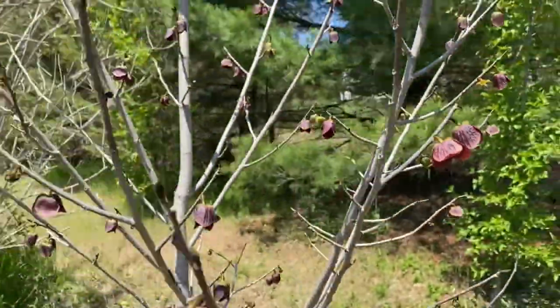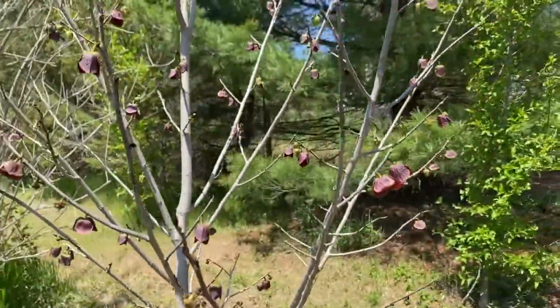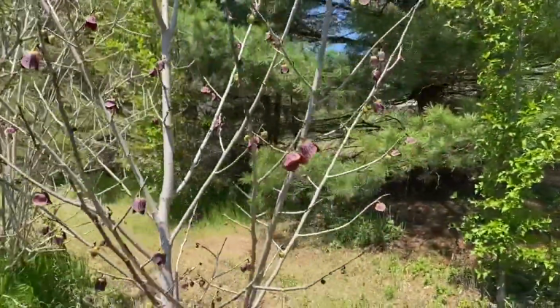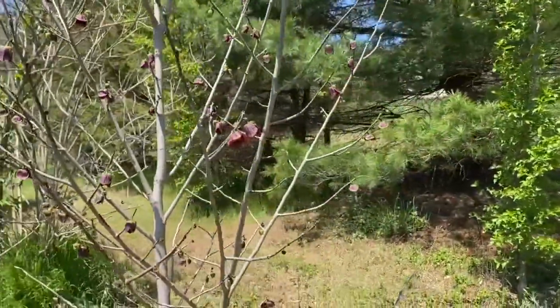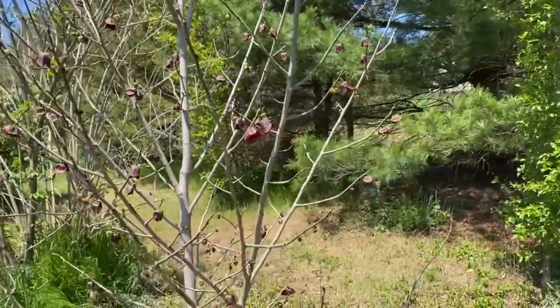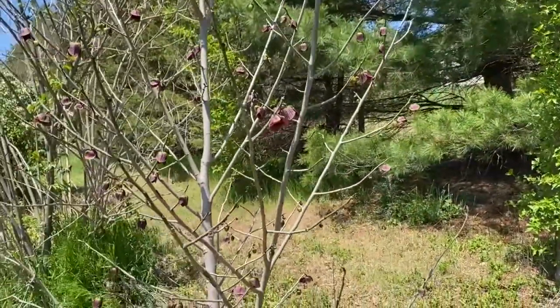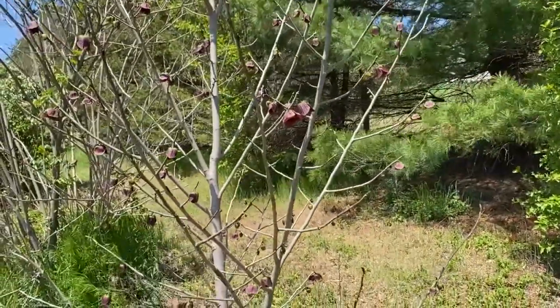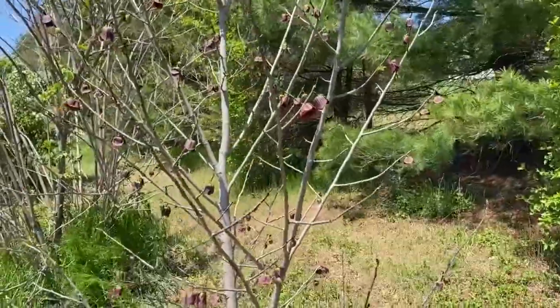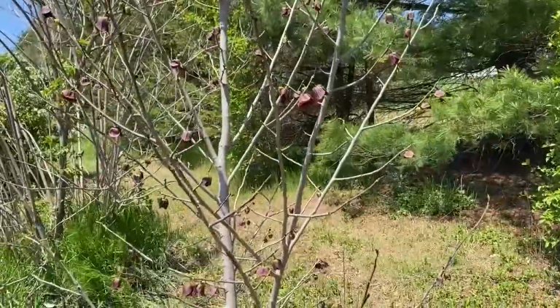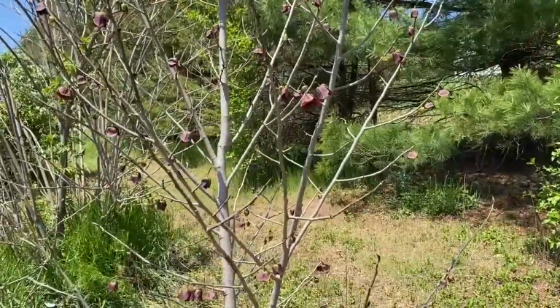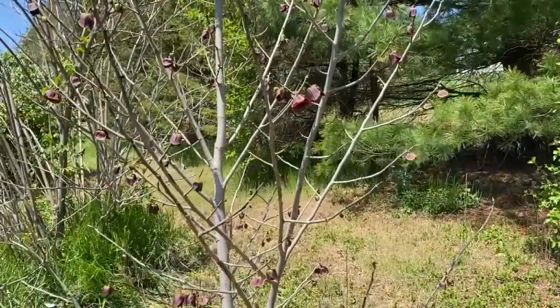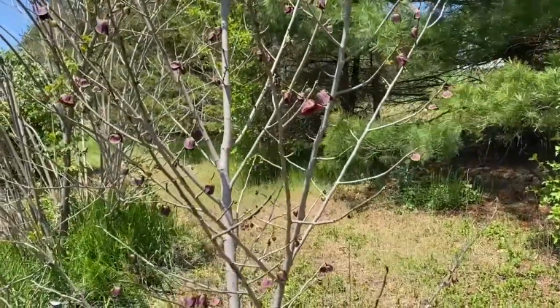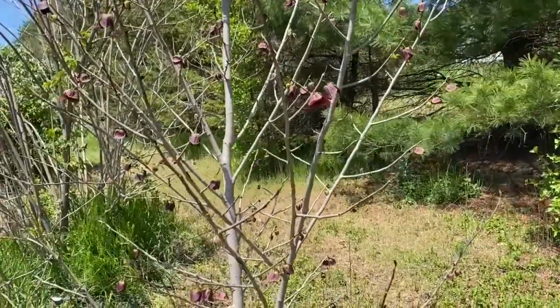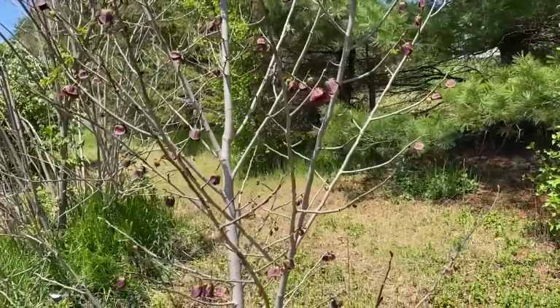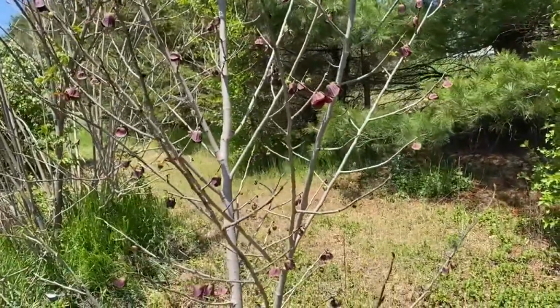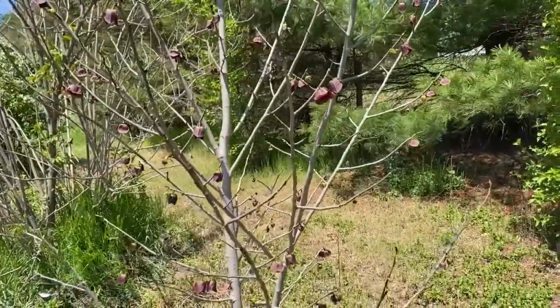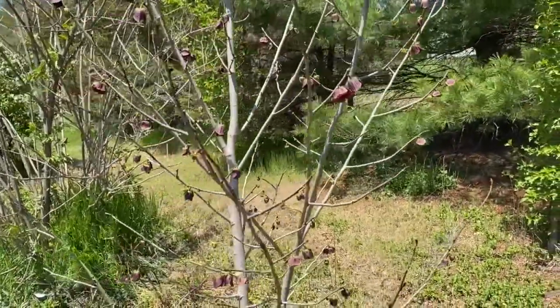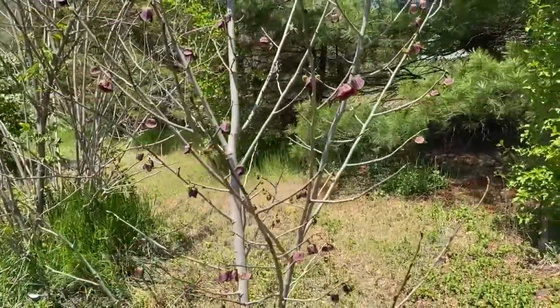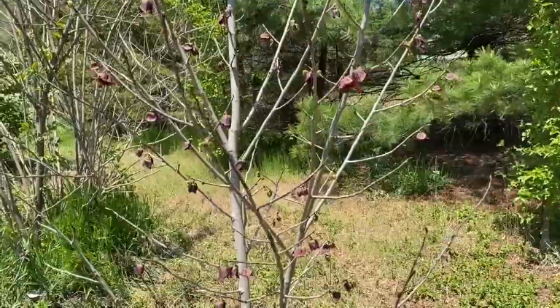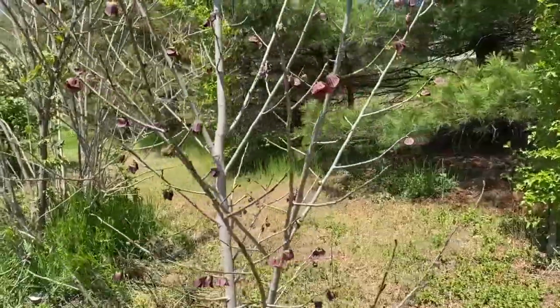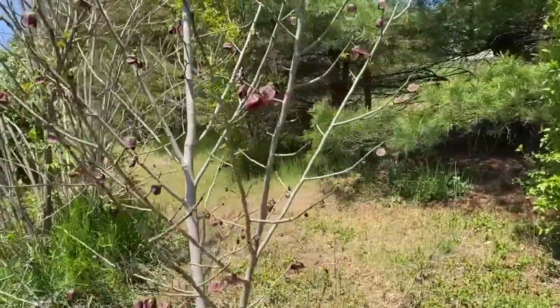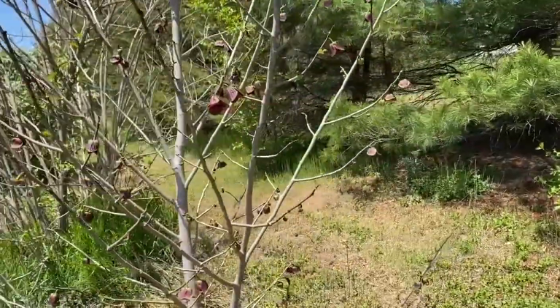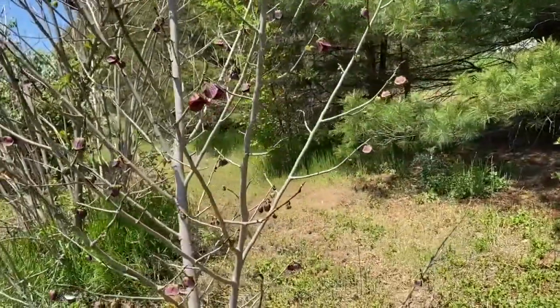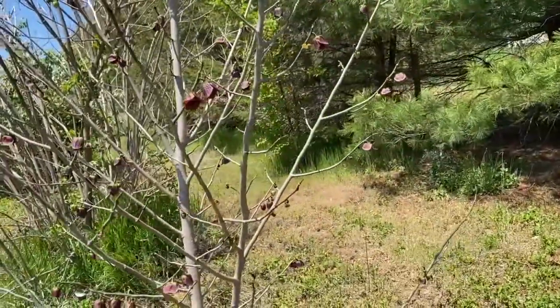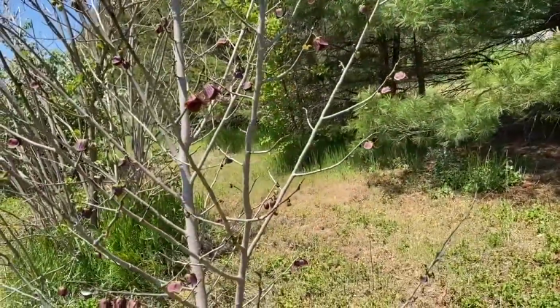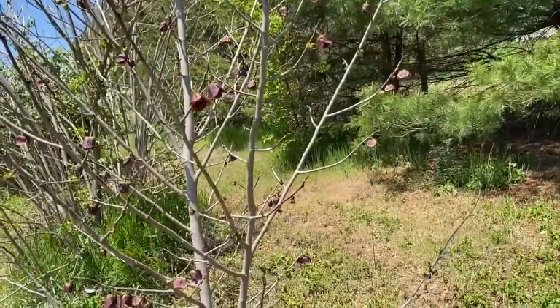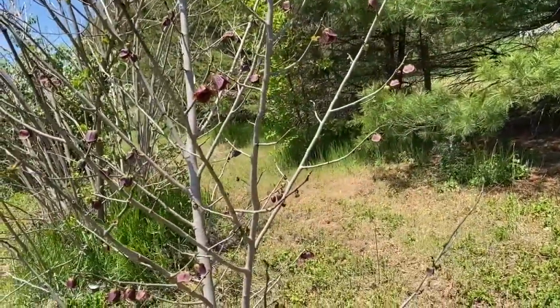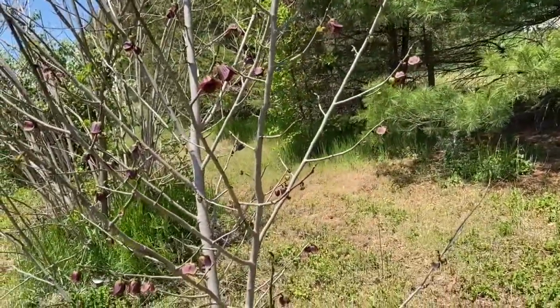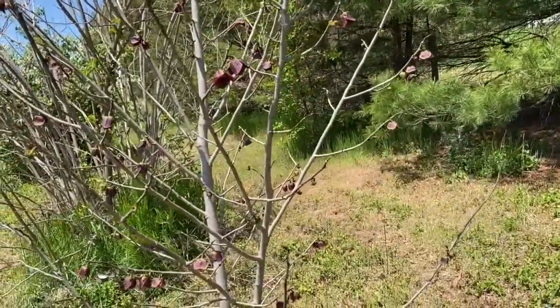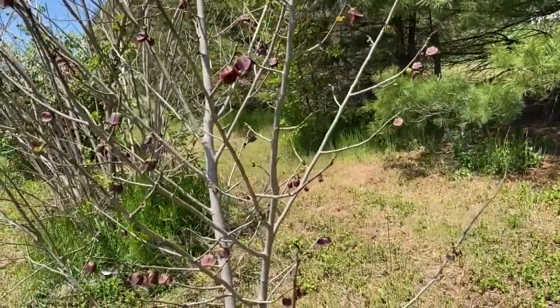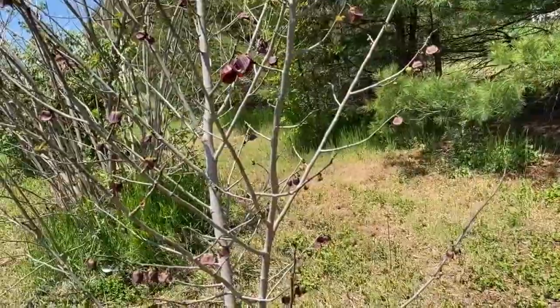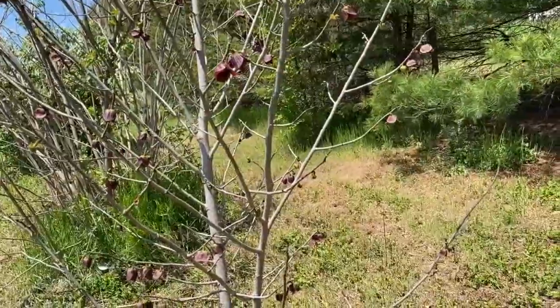The flowers themselves — or the trees — are self-incompatible, and what that means is kind of like an apple tree: they need to cross-pollinate with another variety. So we have to have another variety of pawpaw around, or a different type of gene pool if you will.